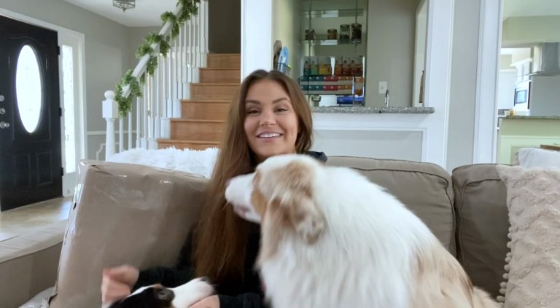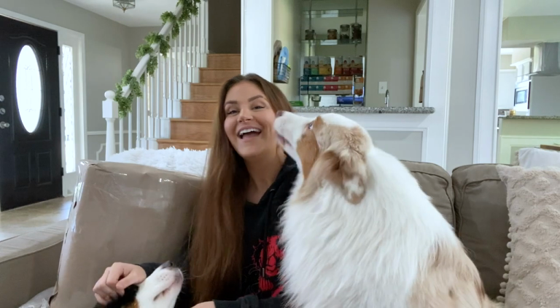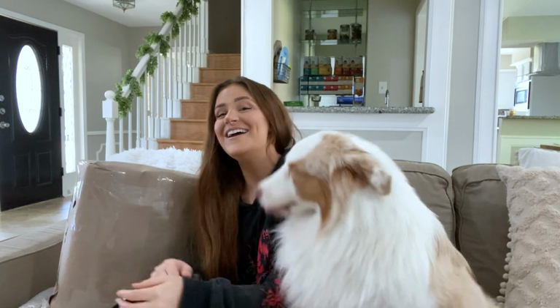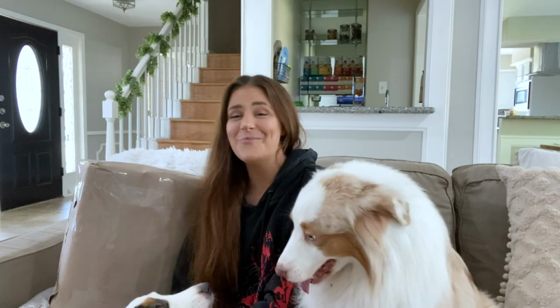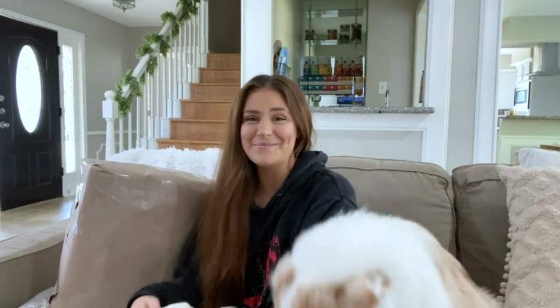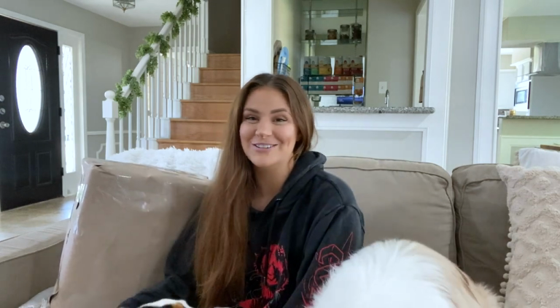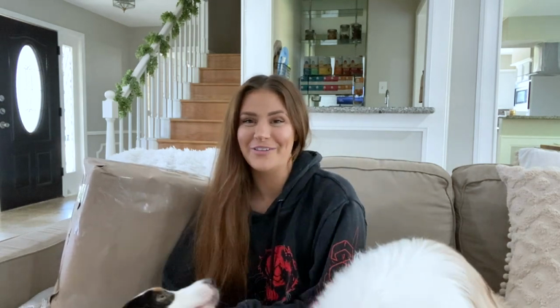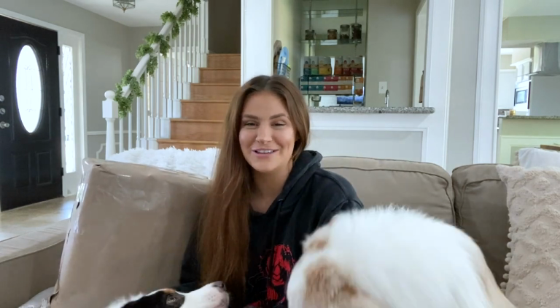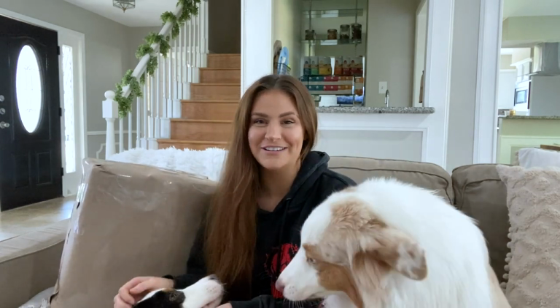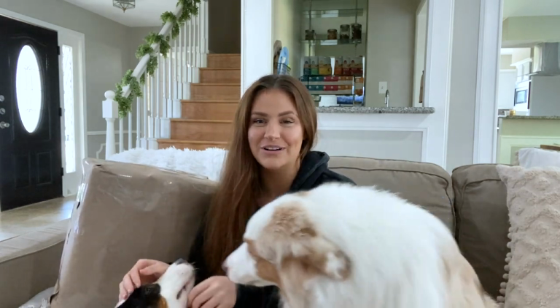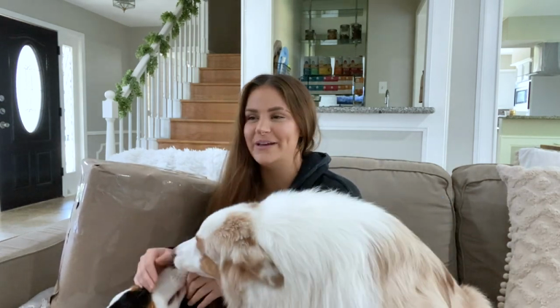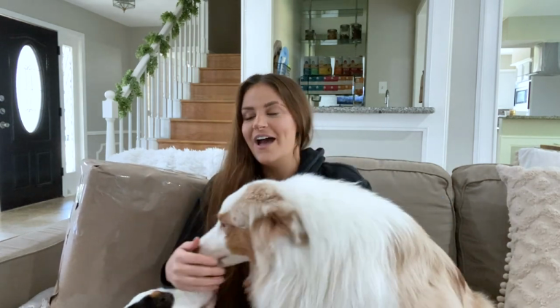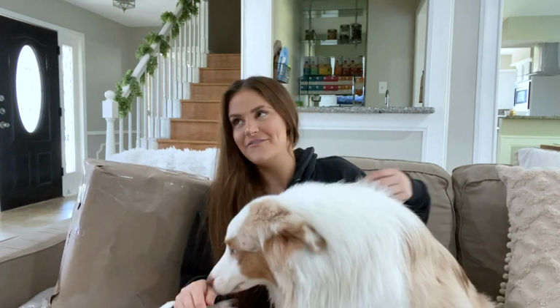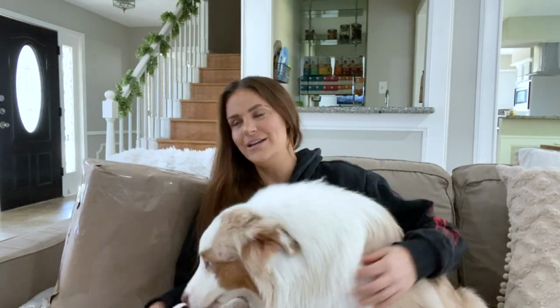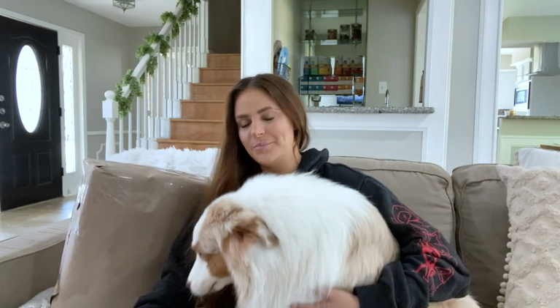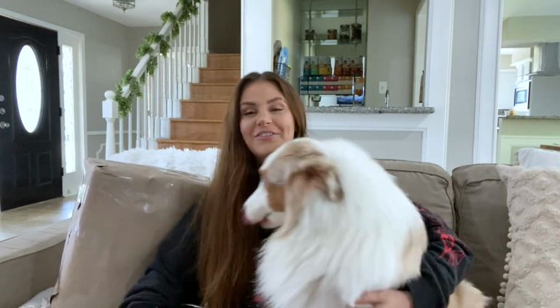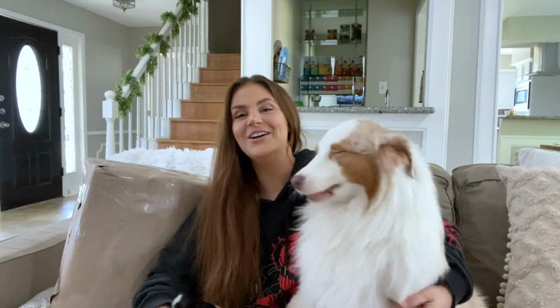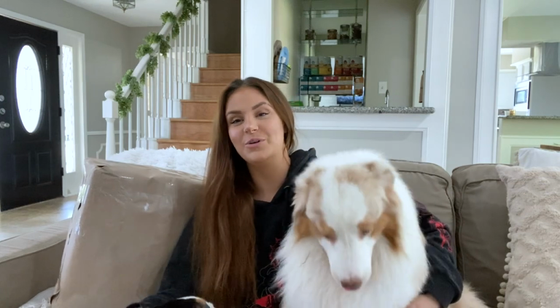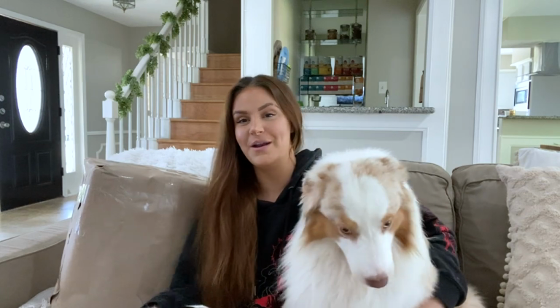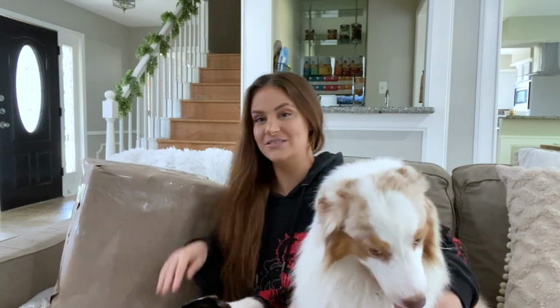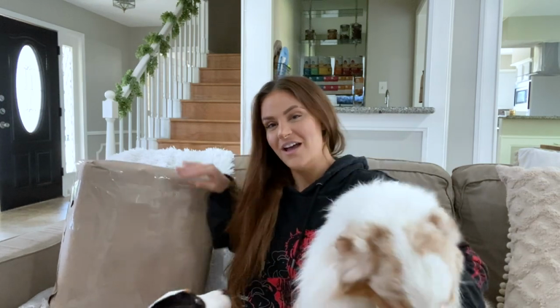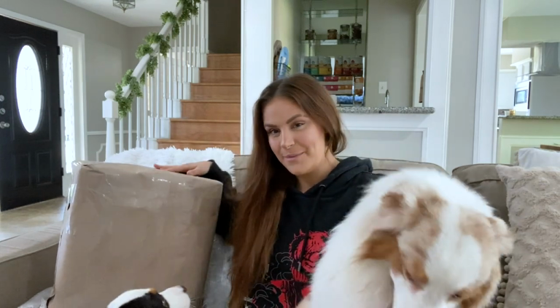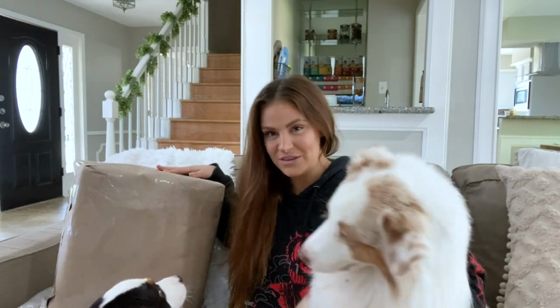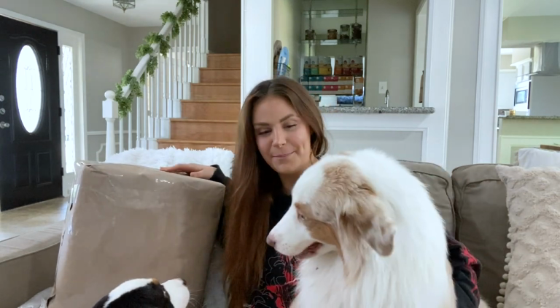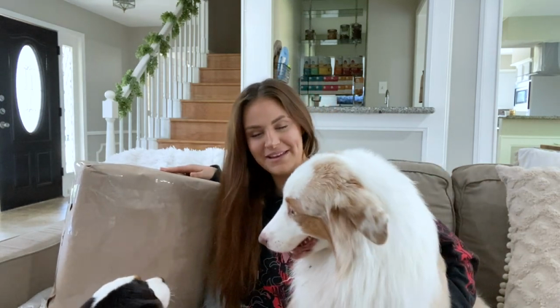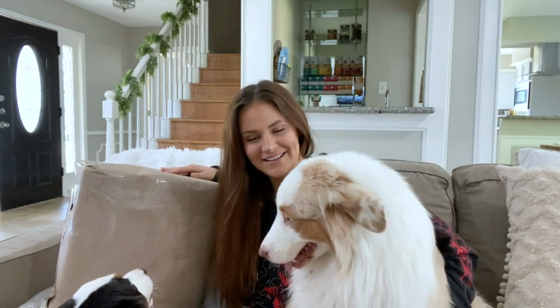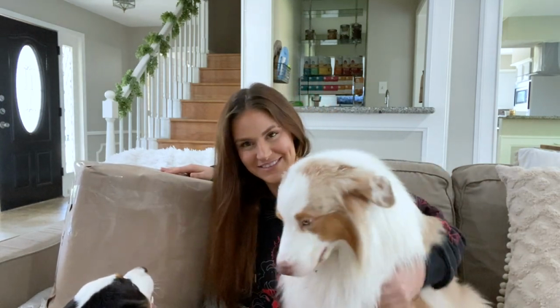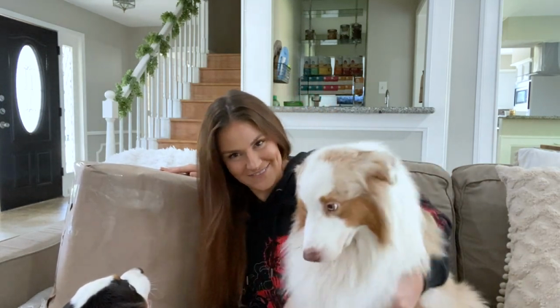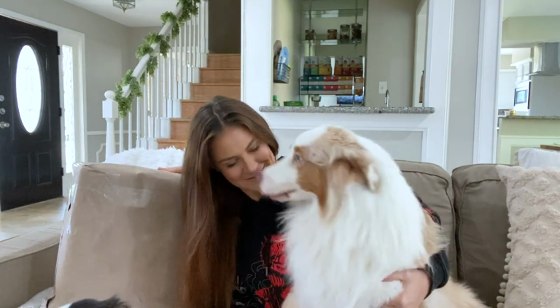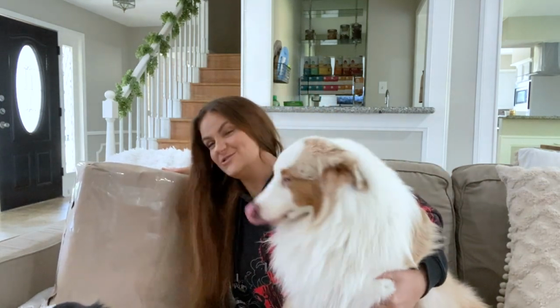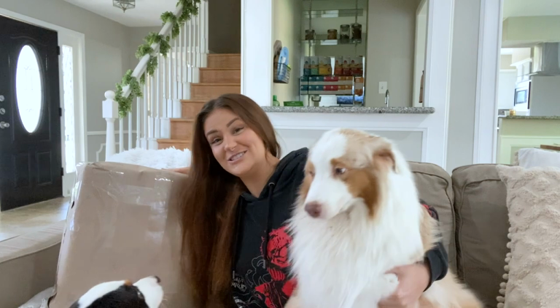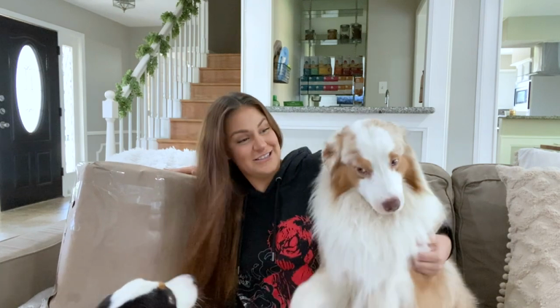Hey and welcome back to the channel! Today we're doing a little bit of an impromptu video — we're doing an unboxing from What's Pop. Bandanas — are you excited? Yeah!